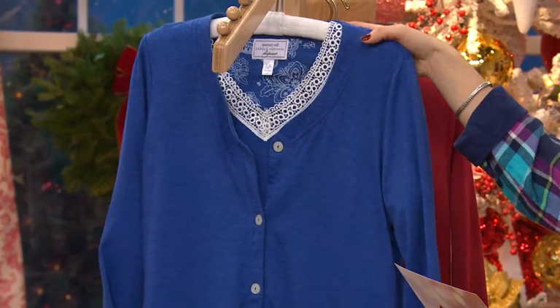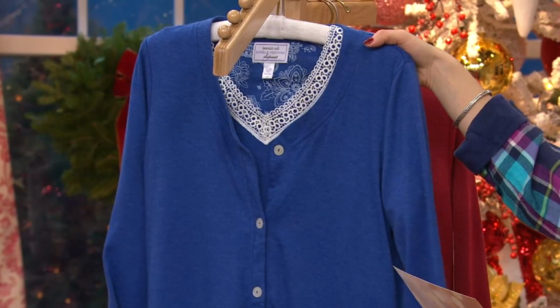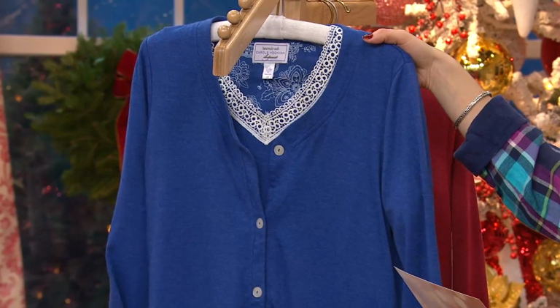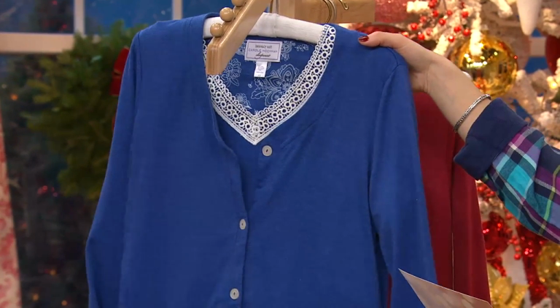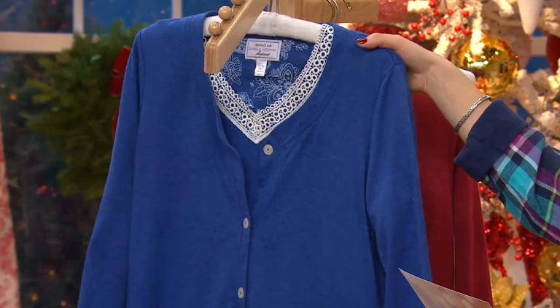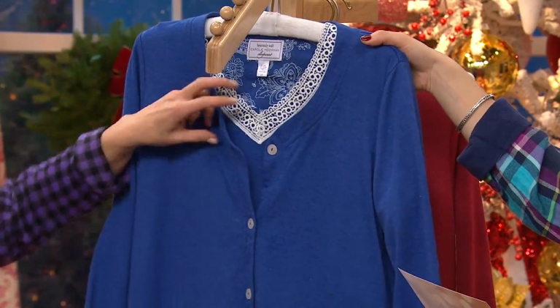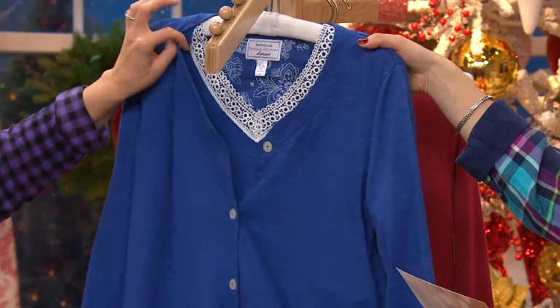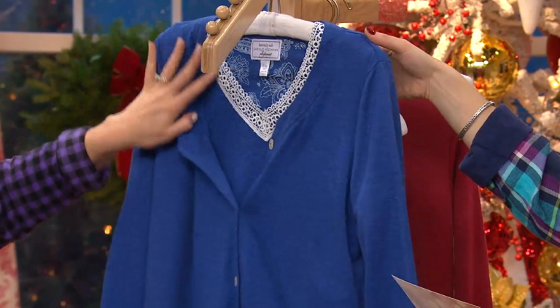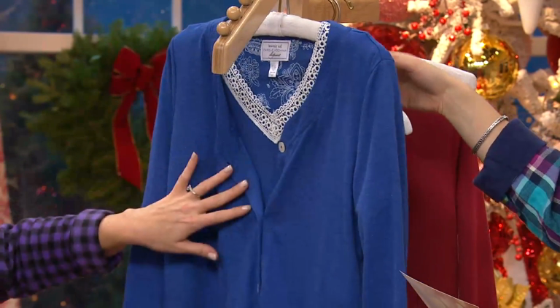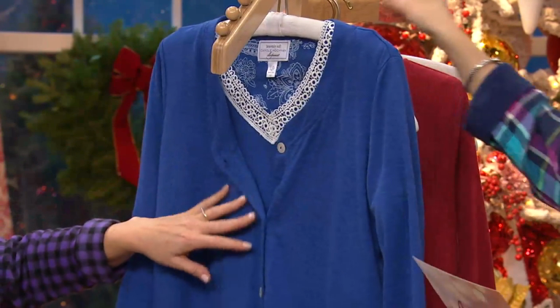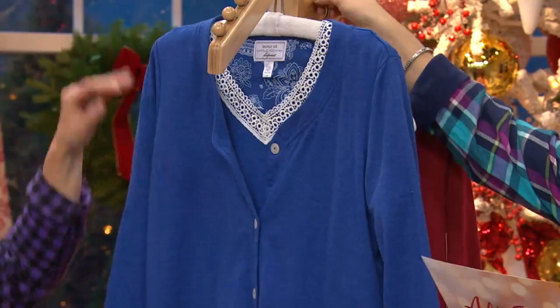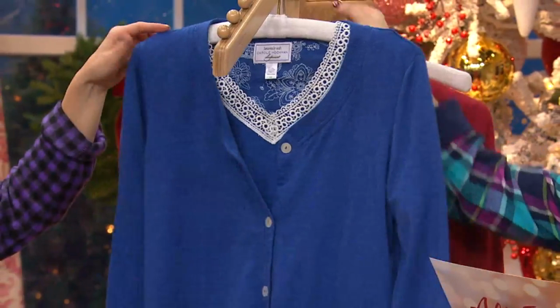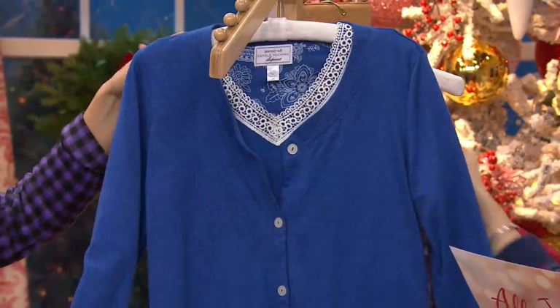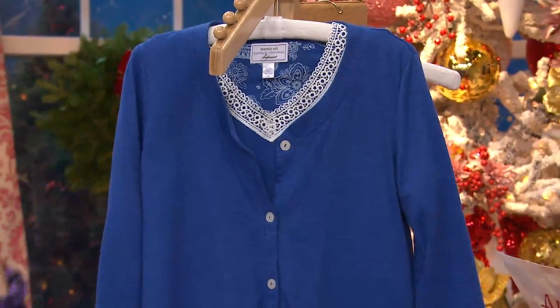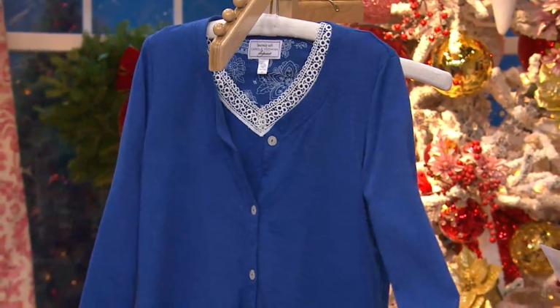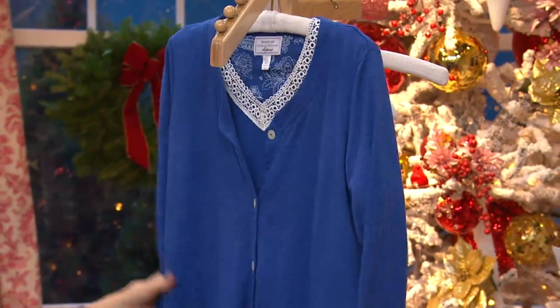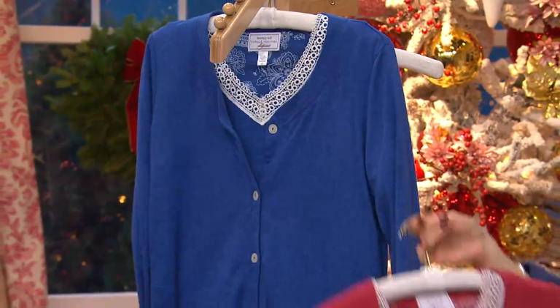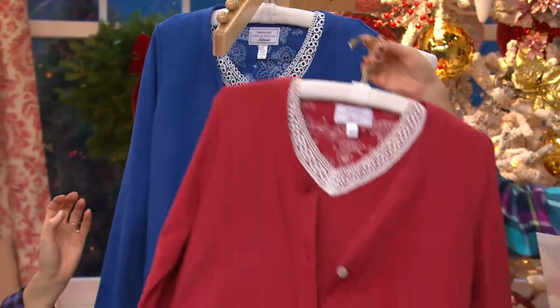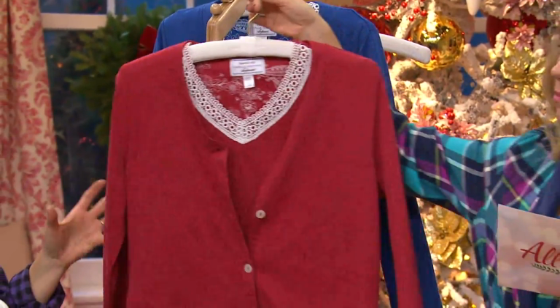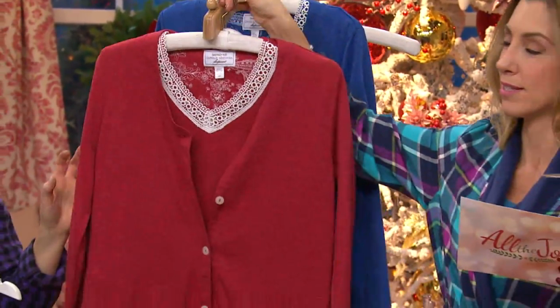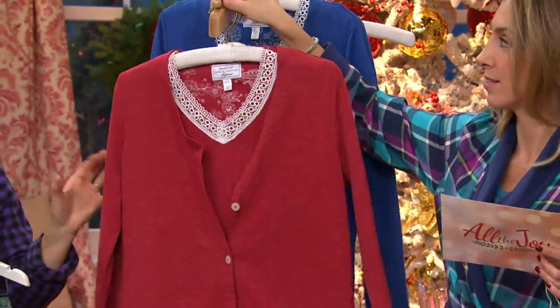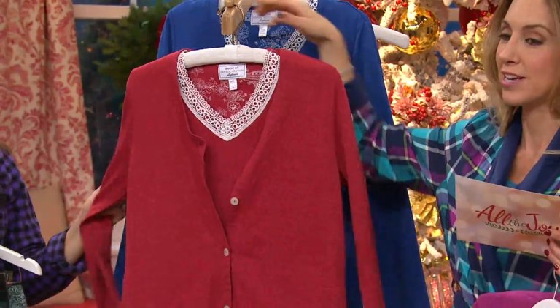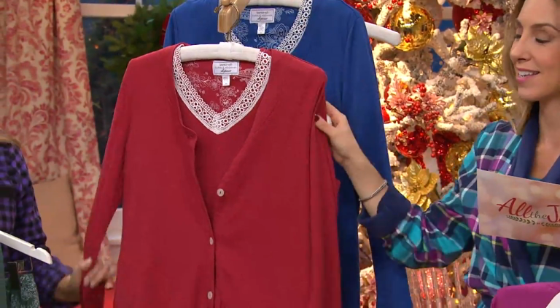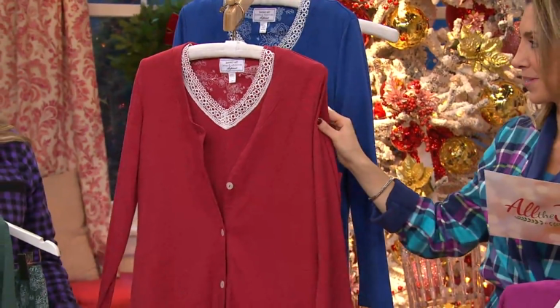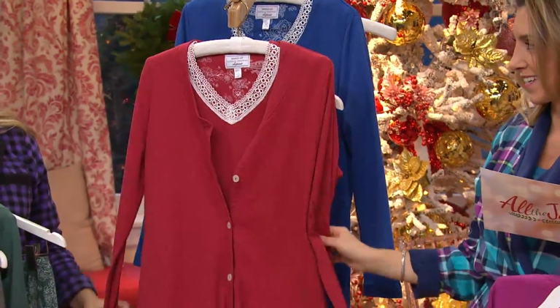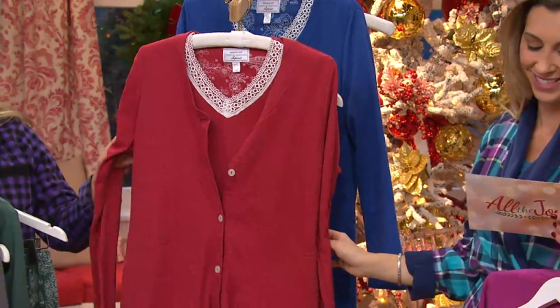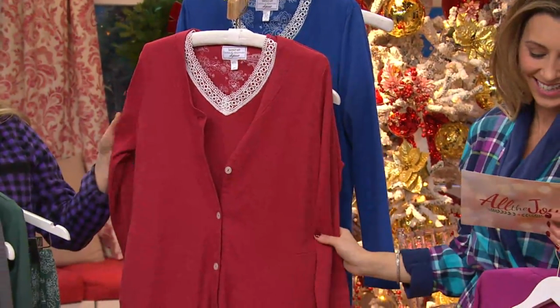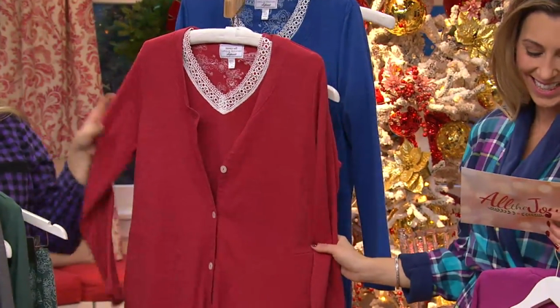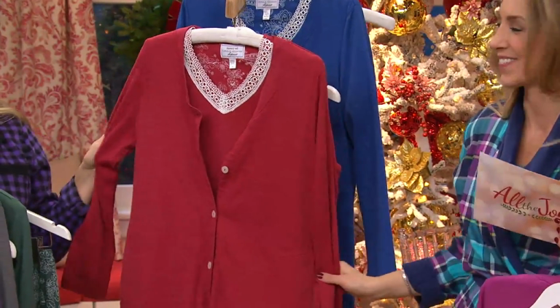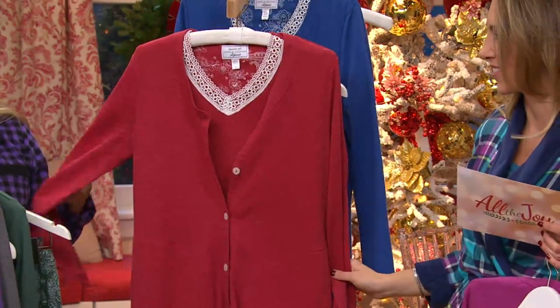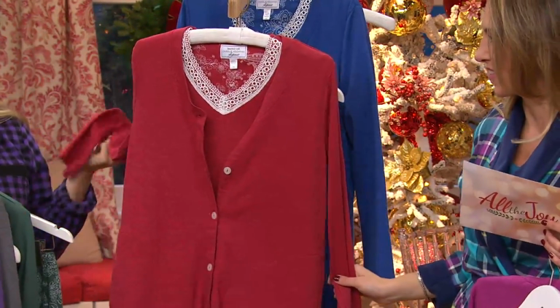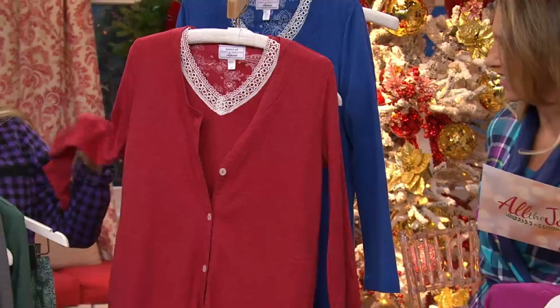Here is a beautiful cobalt blue, extra small through 3X. And finally — are you opening up presents in this? Are you going to kiss old Saint Nick in this? Why not? This is the red, extra small through 3X. Do you put mistletoe up in your home?